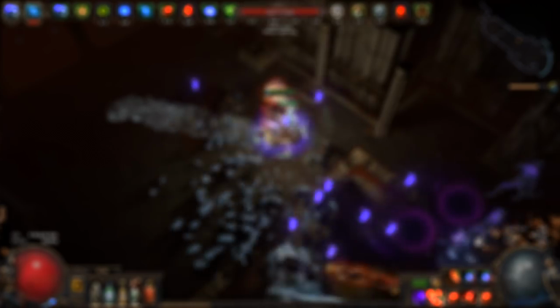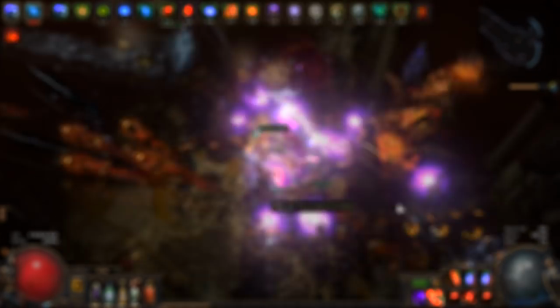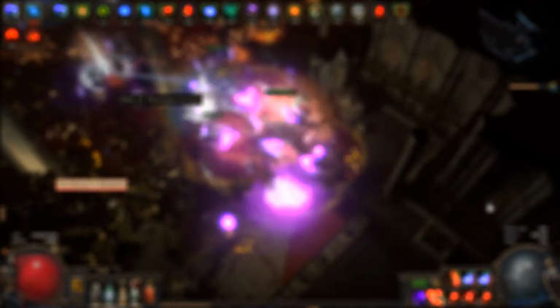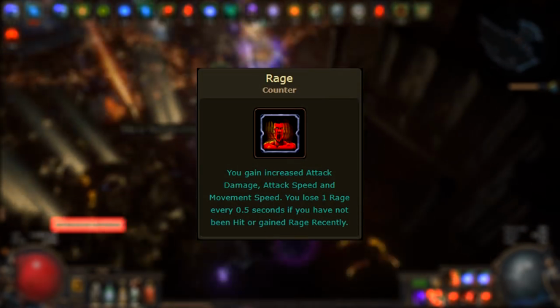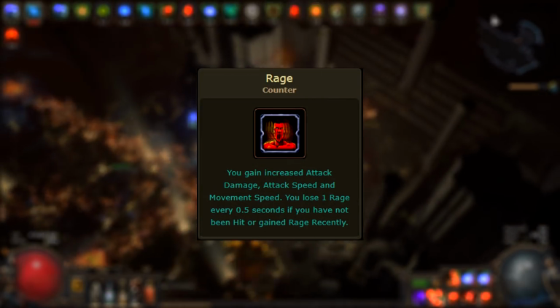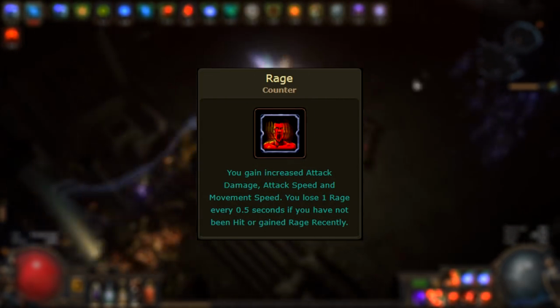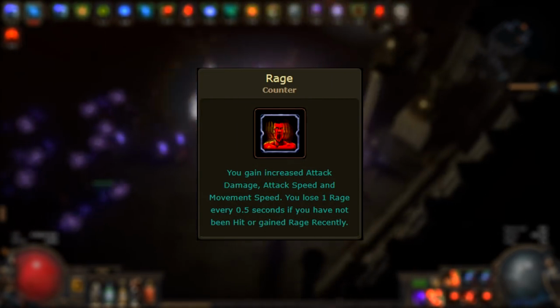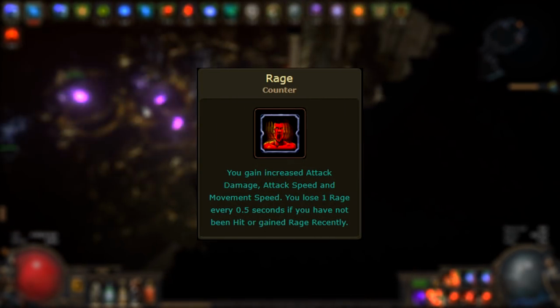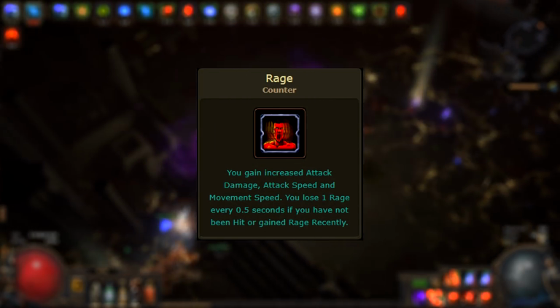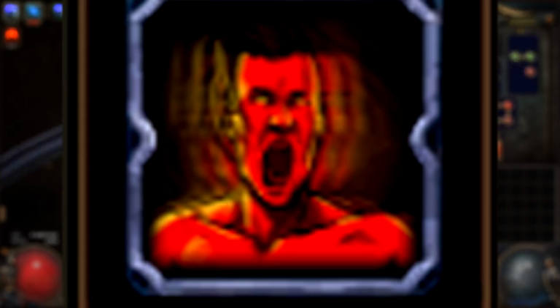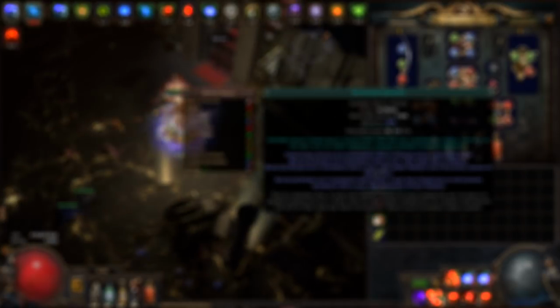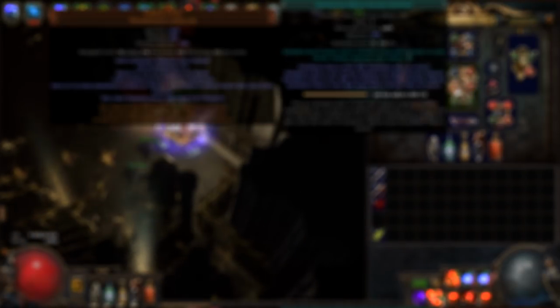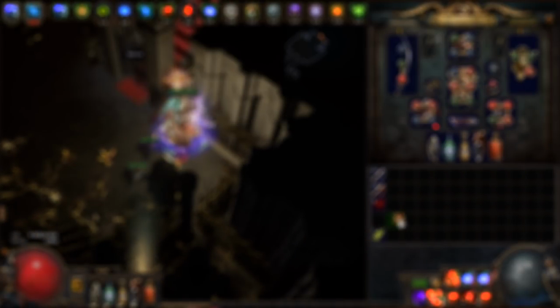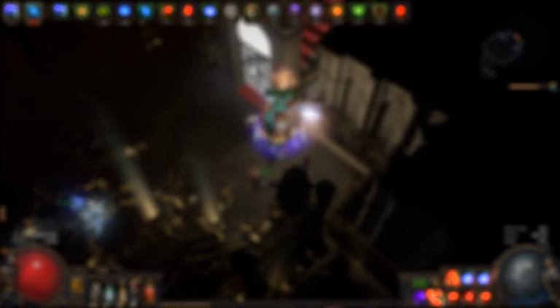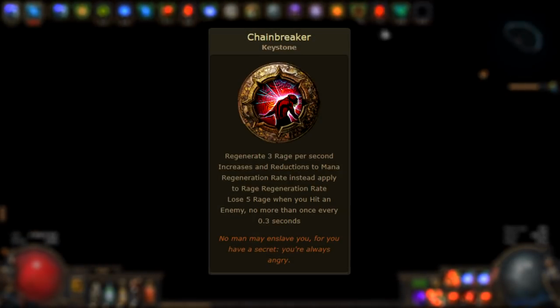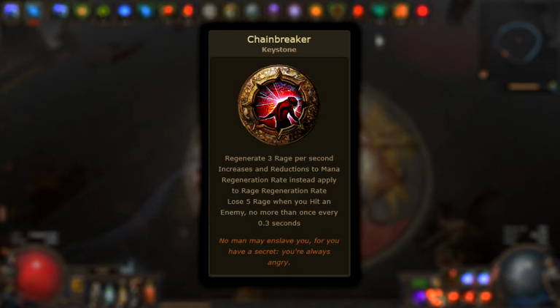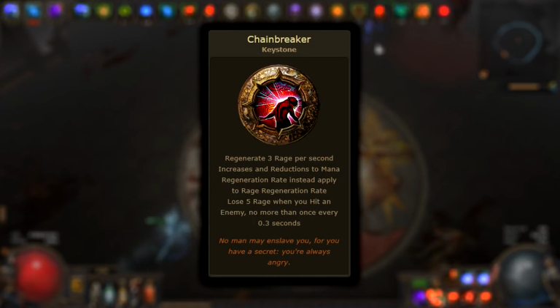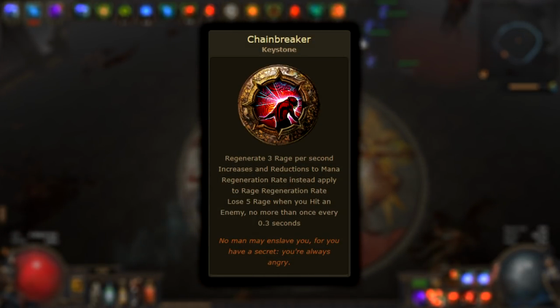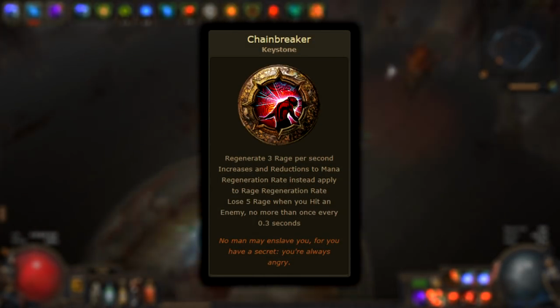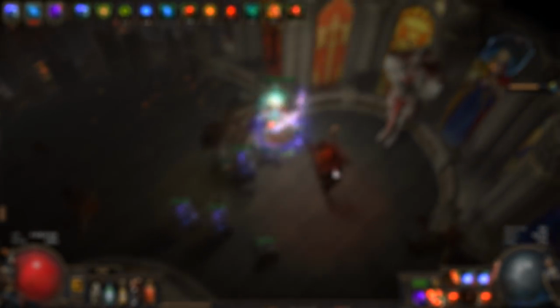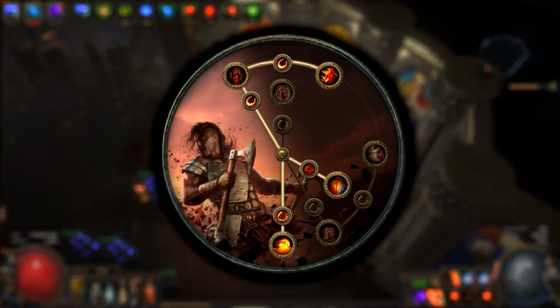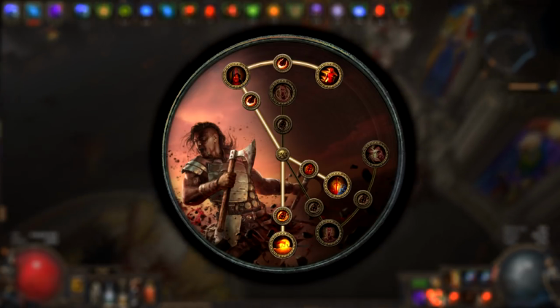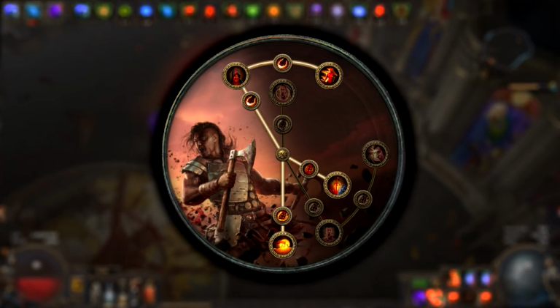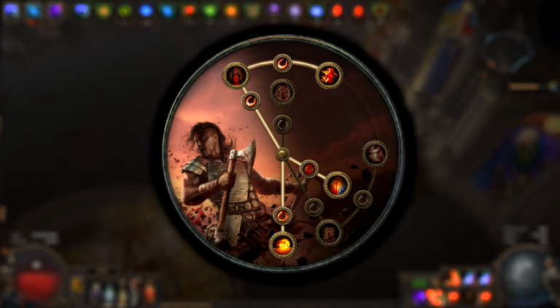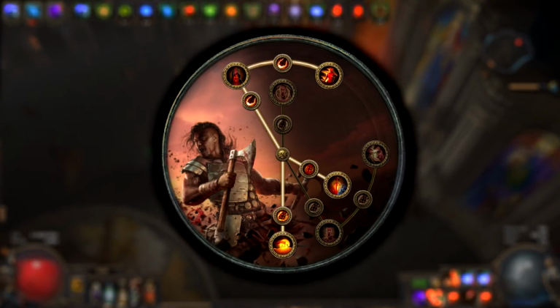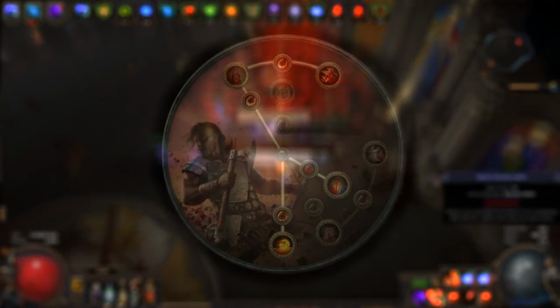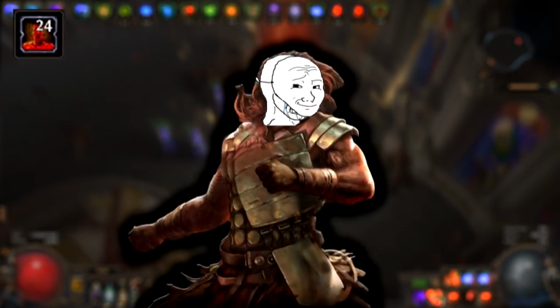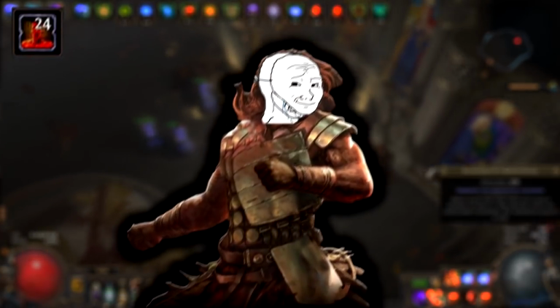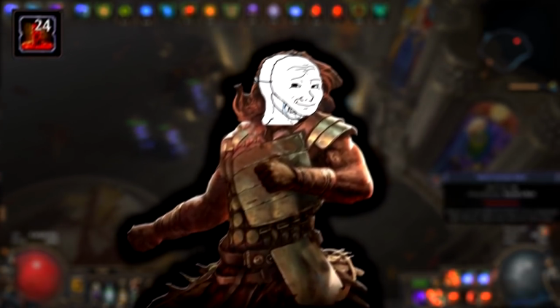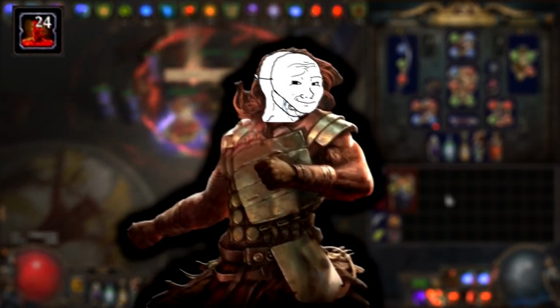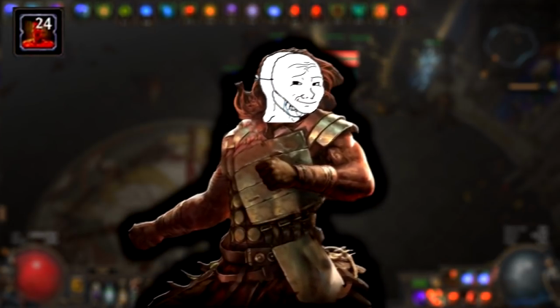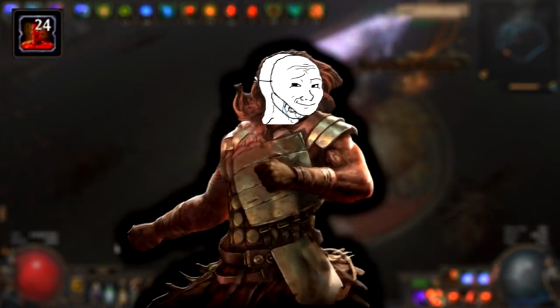You probably know that I hate Rage, but still use Berserker. Why? The Rage that I have I got from the Timeless Jewel Keystone, and my Ascendancy choice looks different compared to other Berserkers. So I don't need to grow my Rage before every boss.